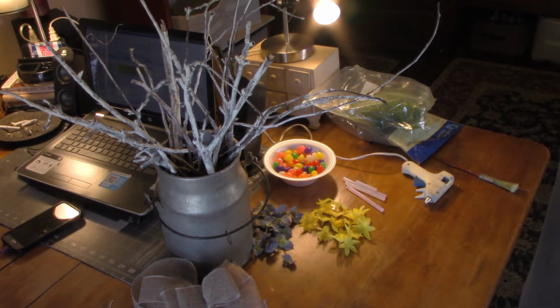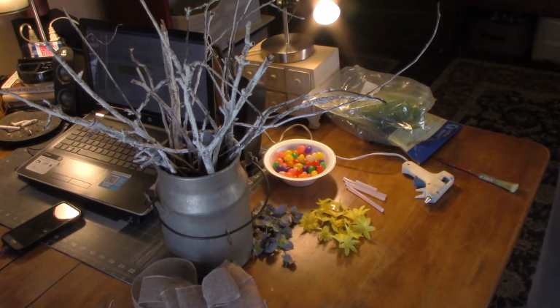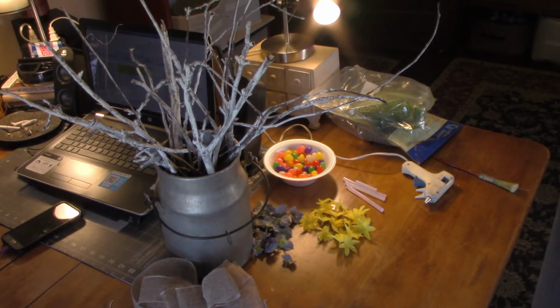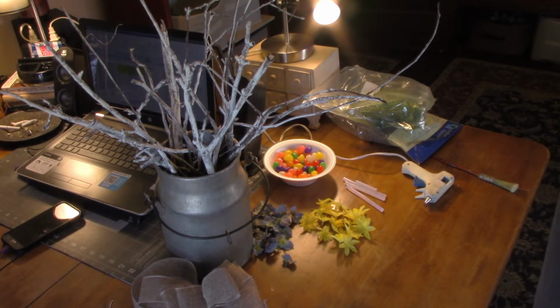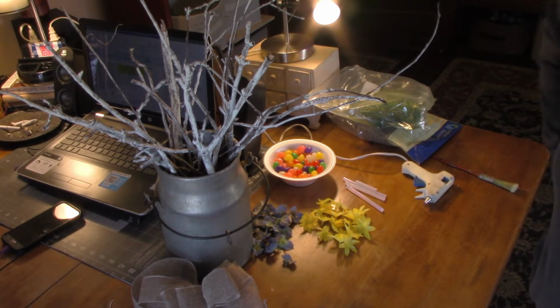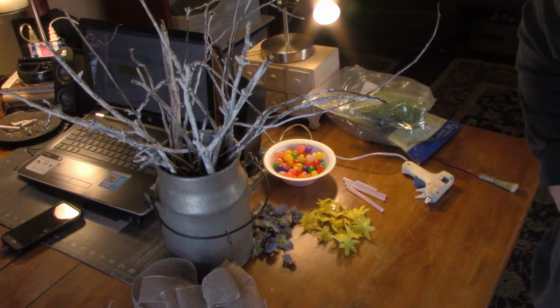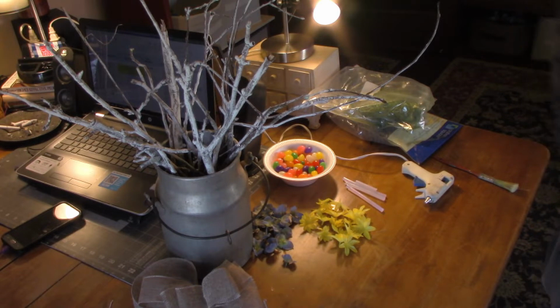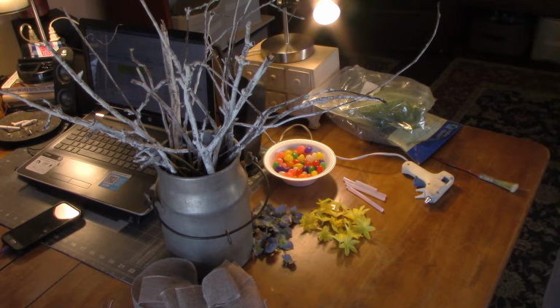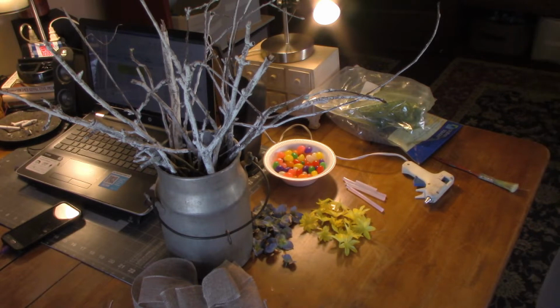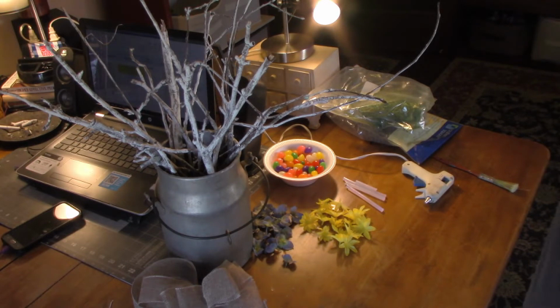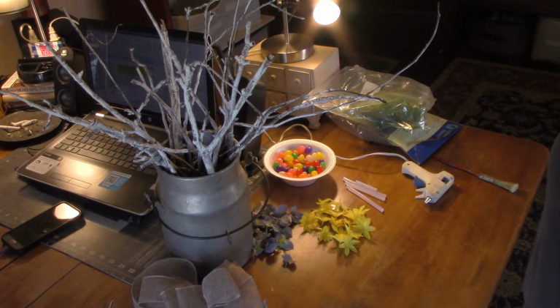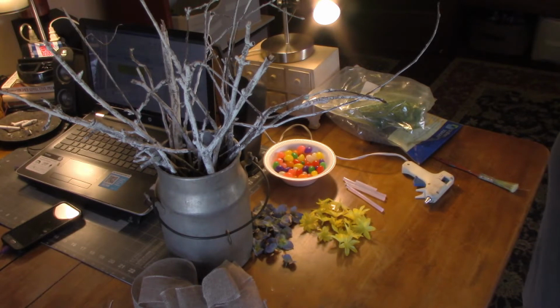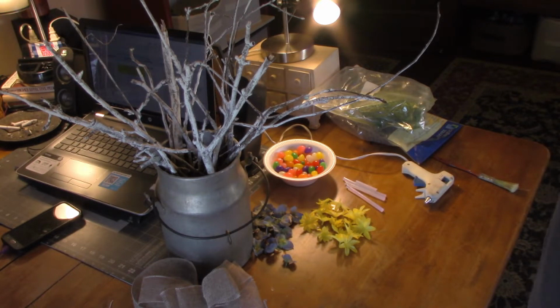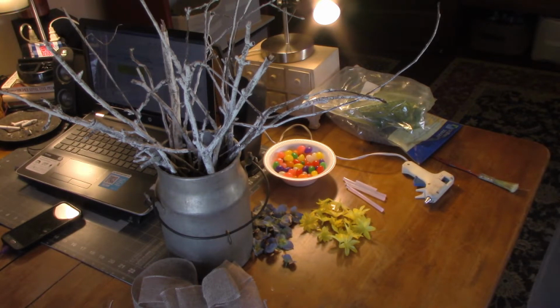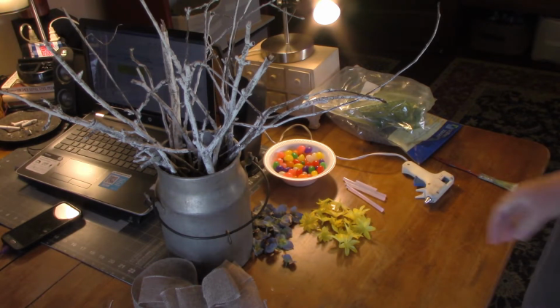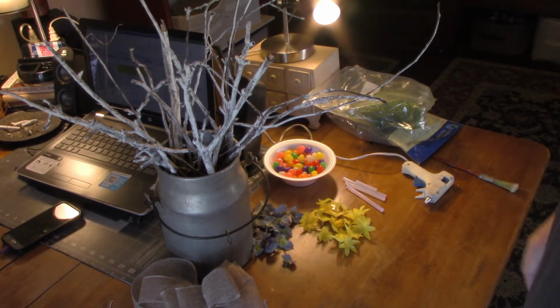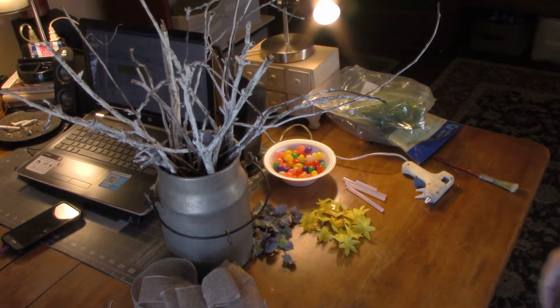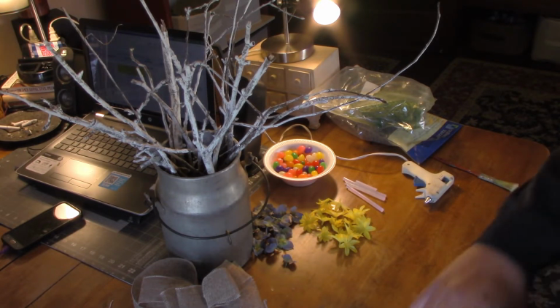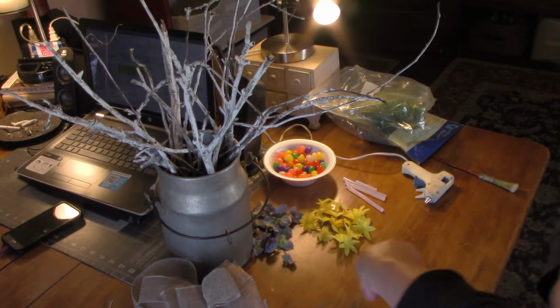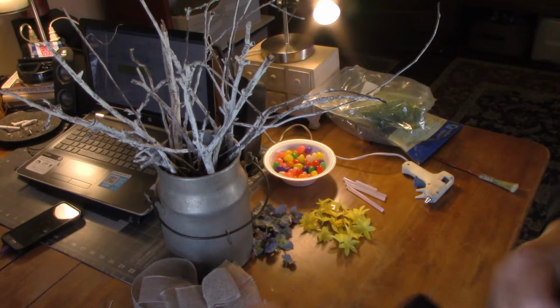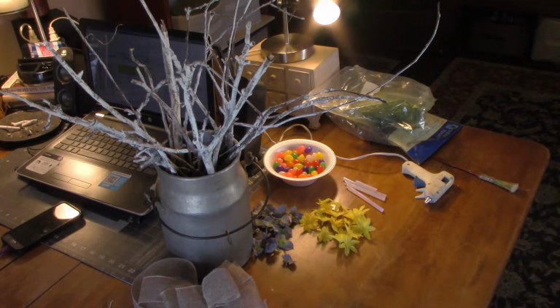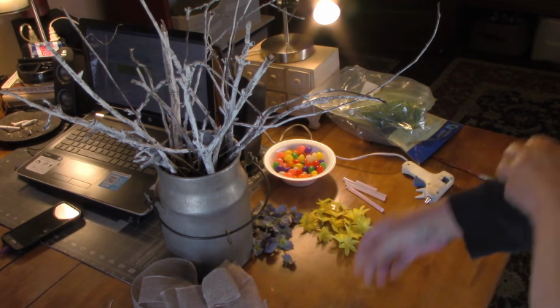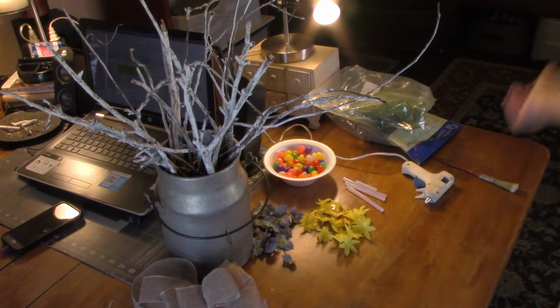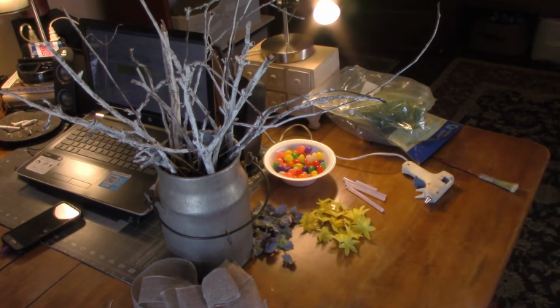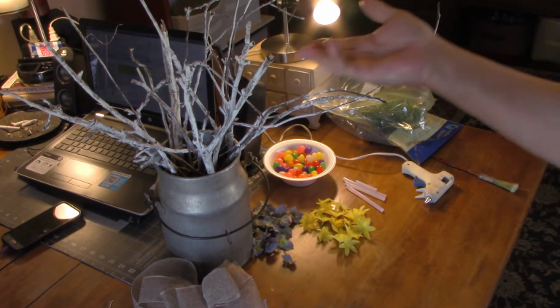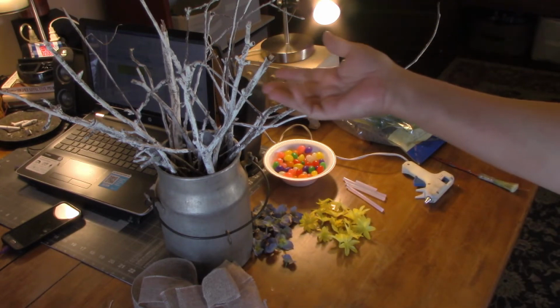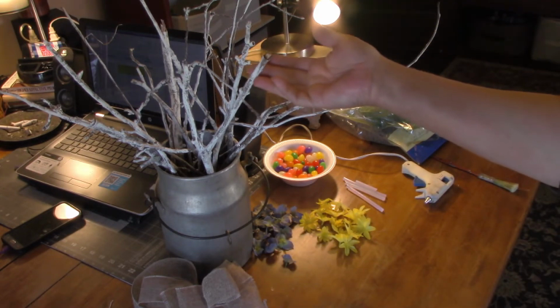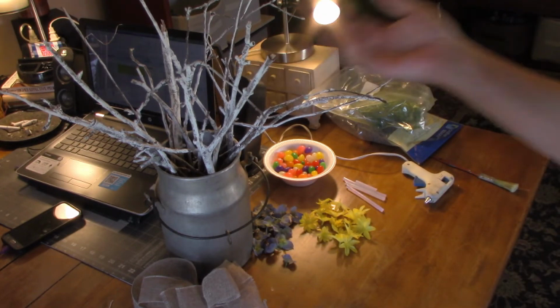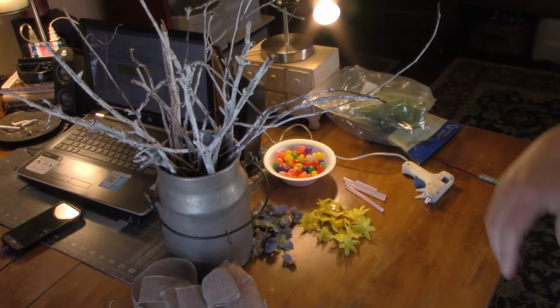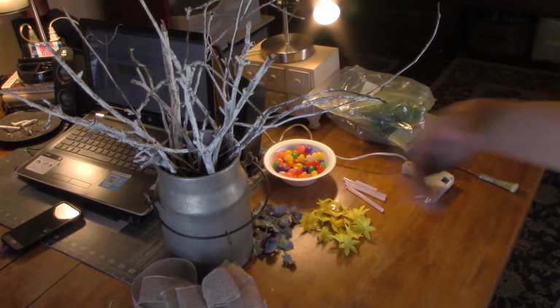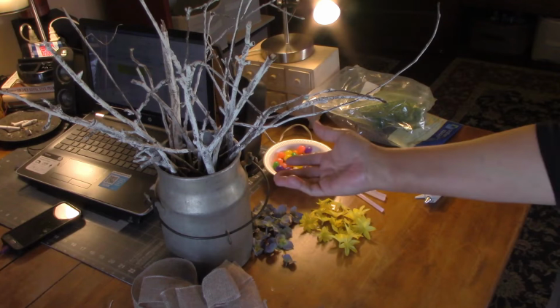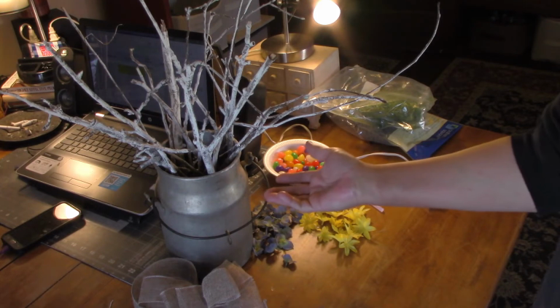What I'm going to do today is a jellybean tree. I've seen this idea on Pinterest, where I get all my ideas. Basically you're going to need some sticks from your yard and some kind of a container to put them in.